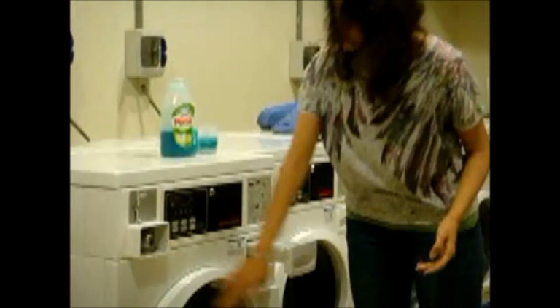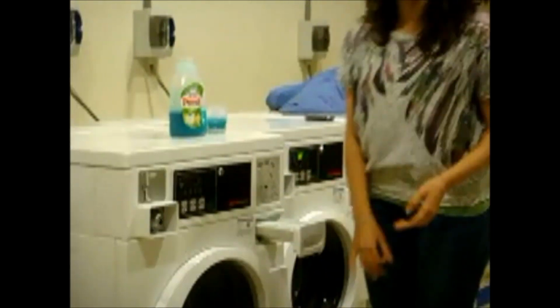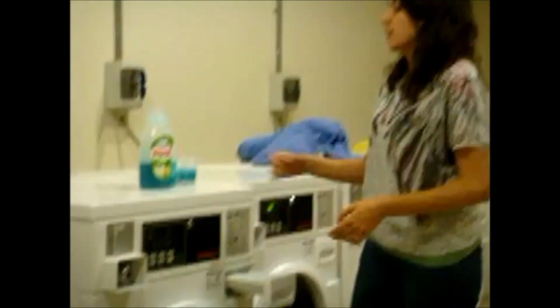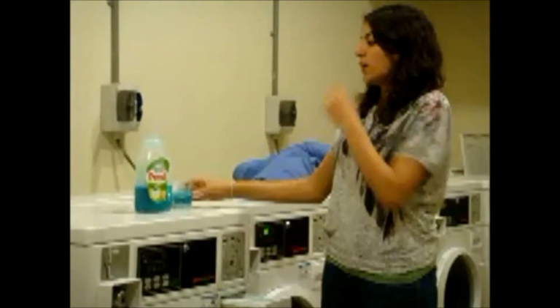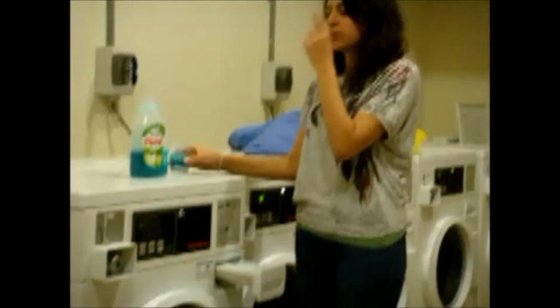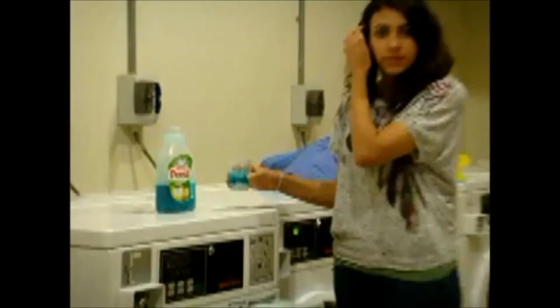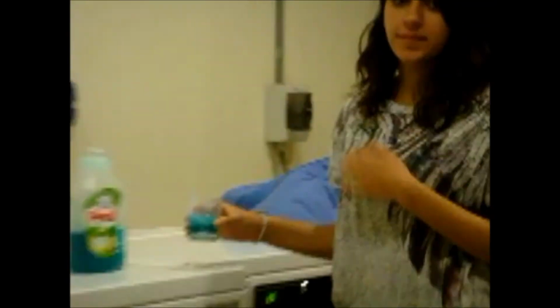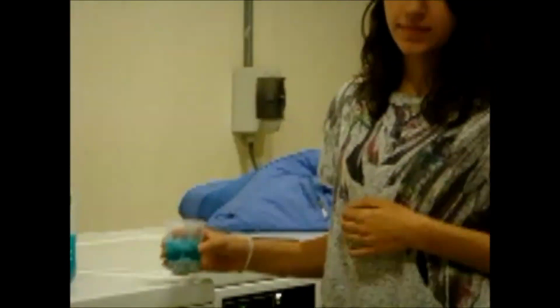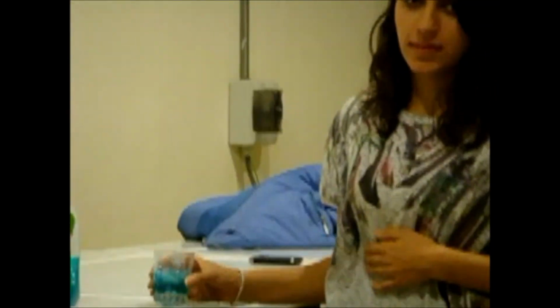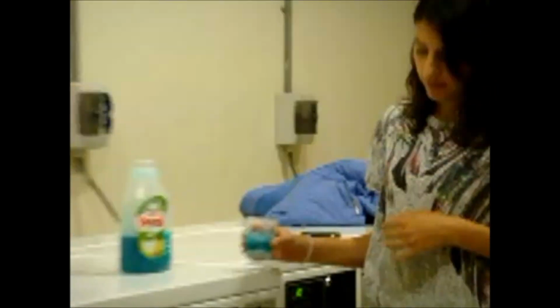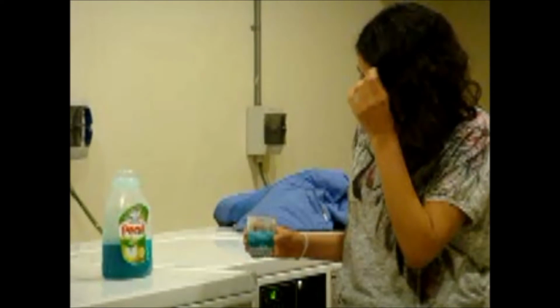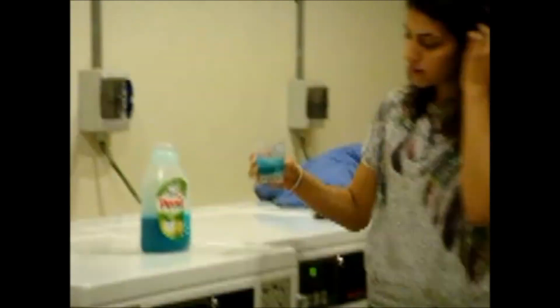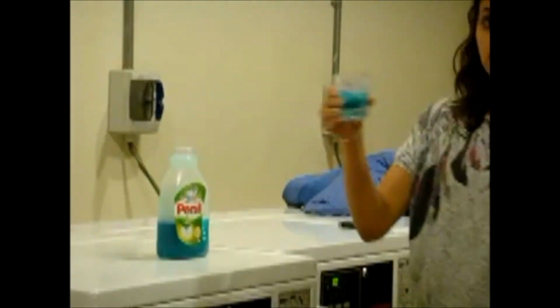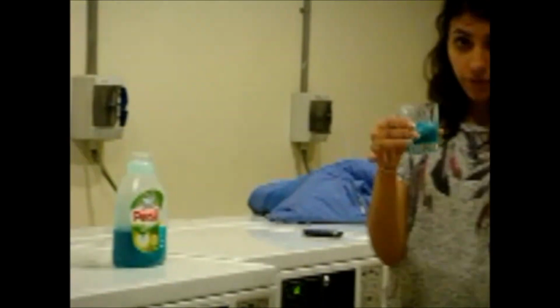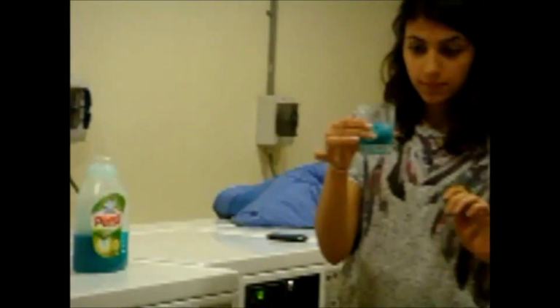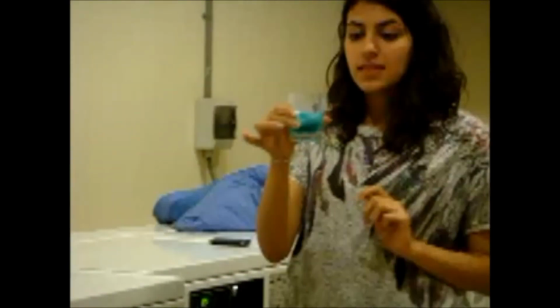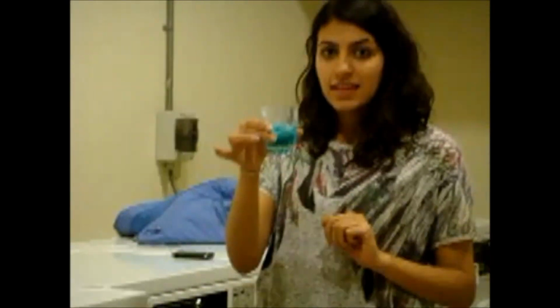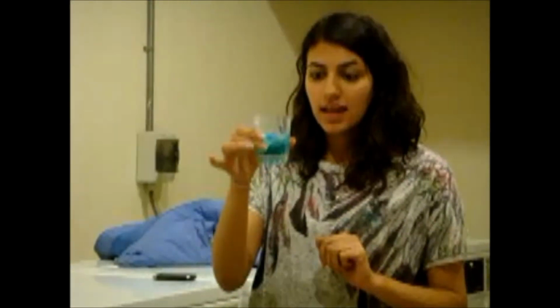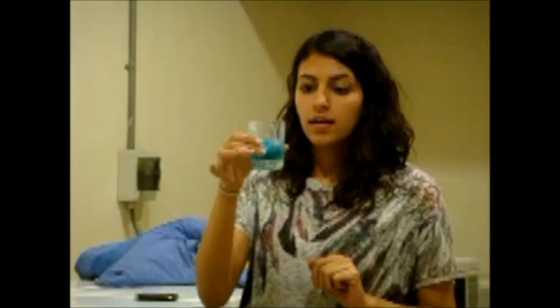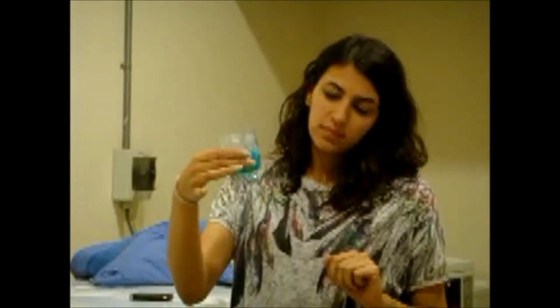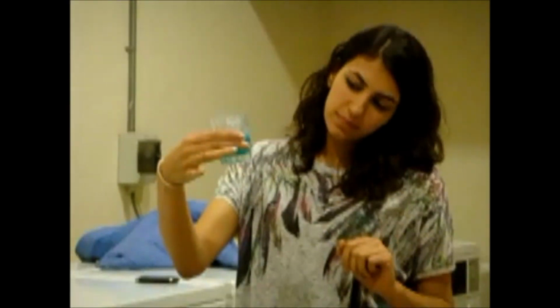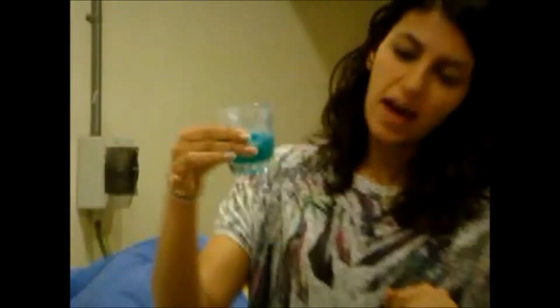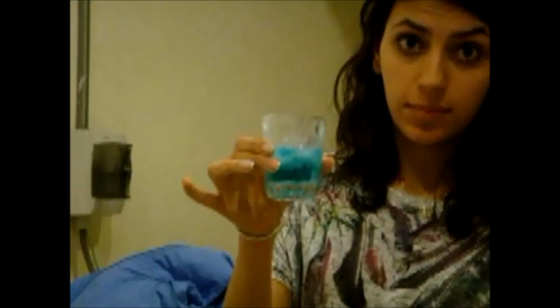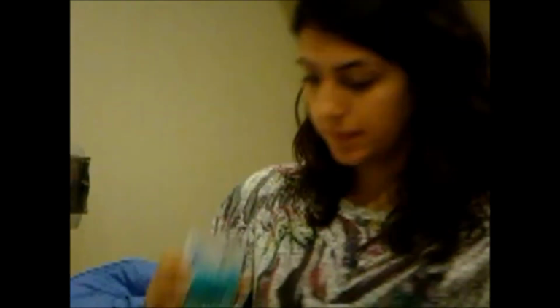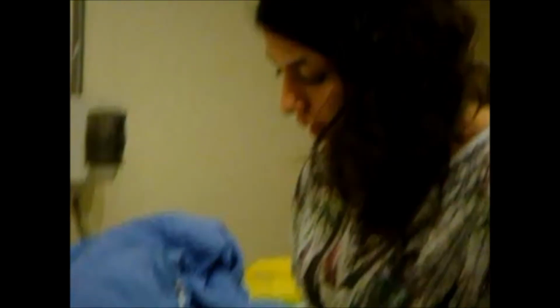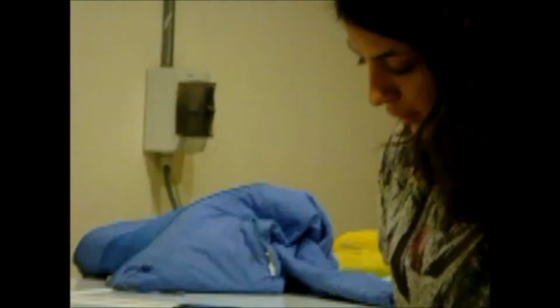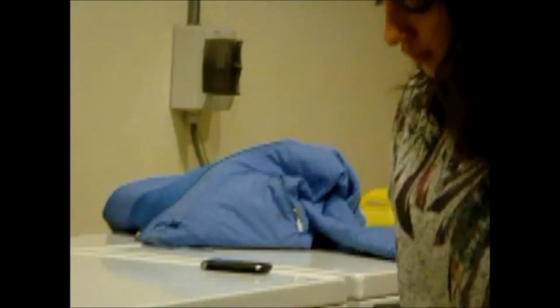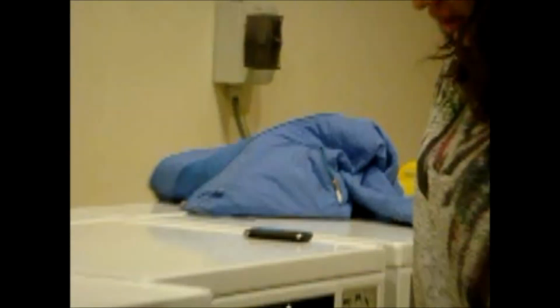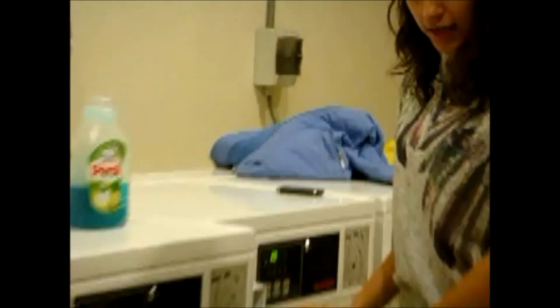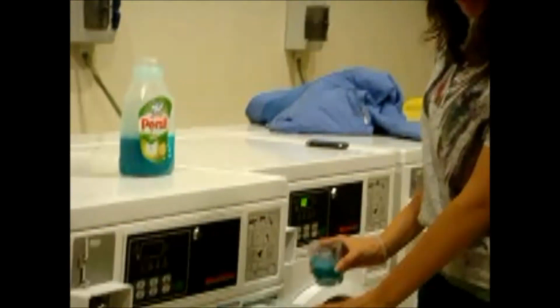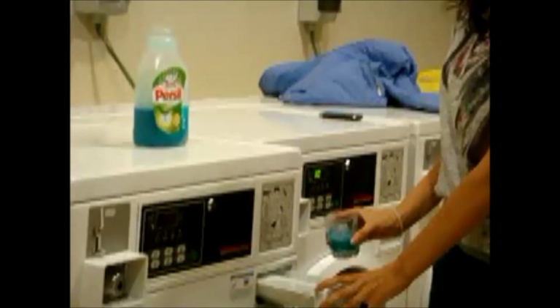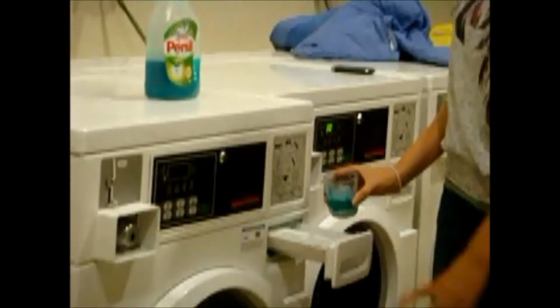If you come closer, I will show you how to split them. So this is the load — it is less than half. I put it into the left side of the washing machine.